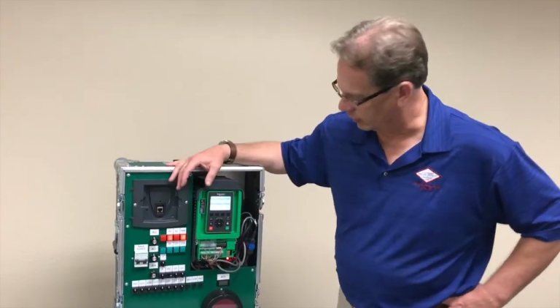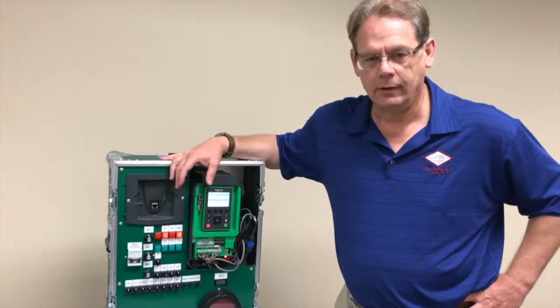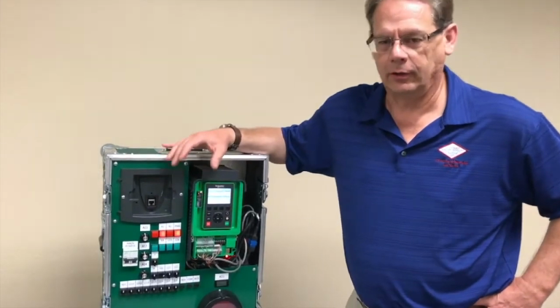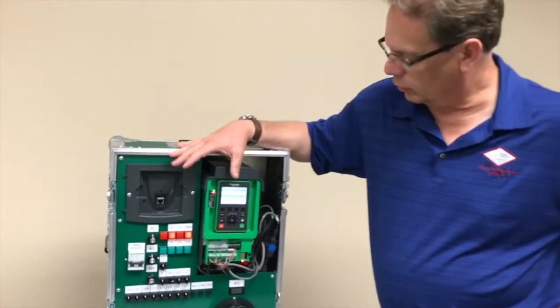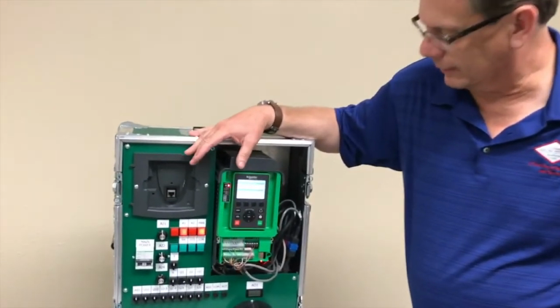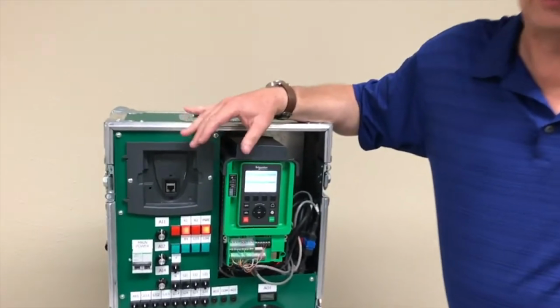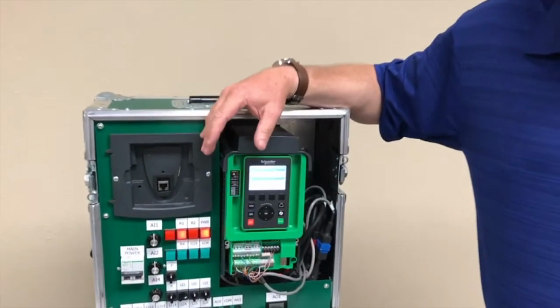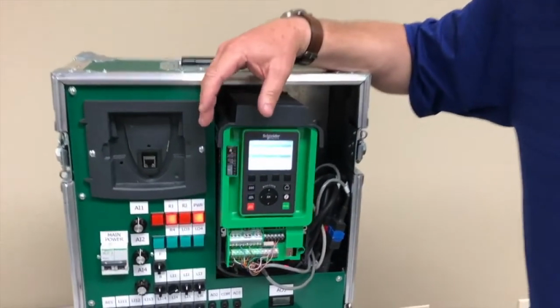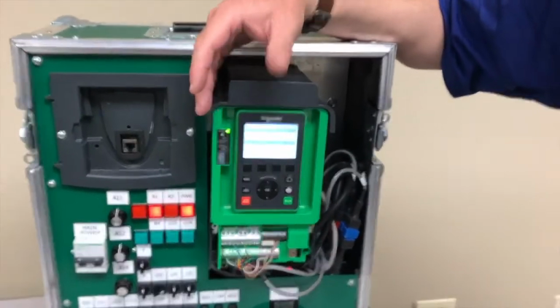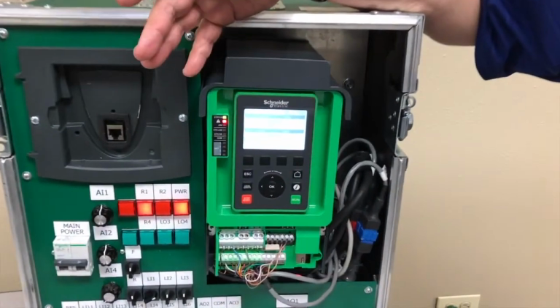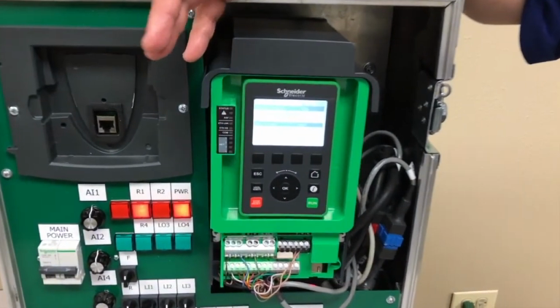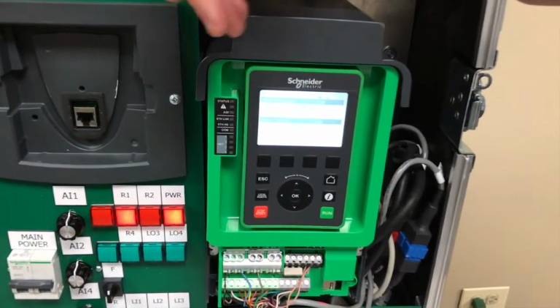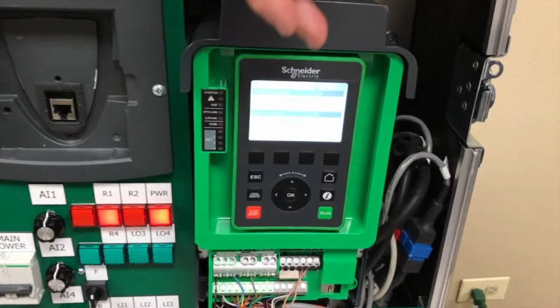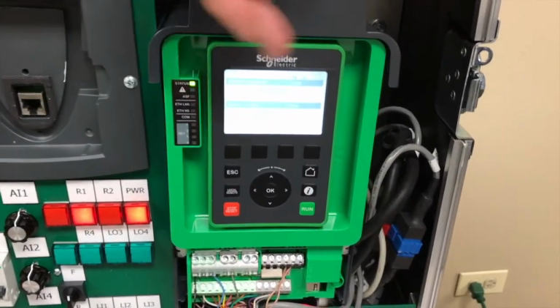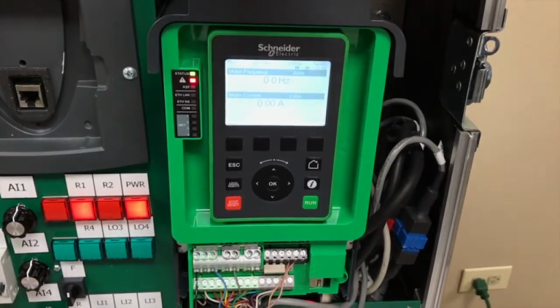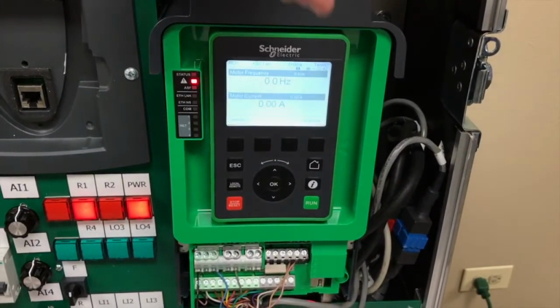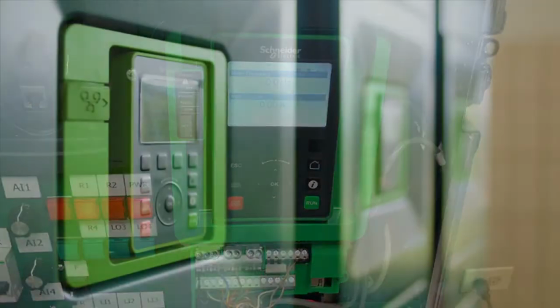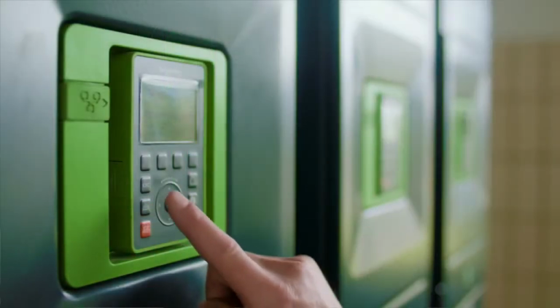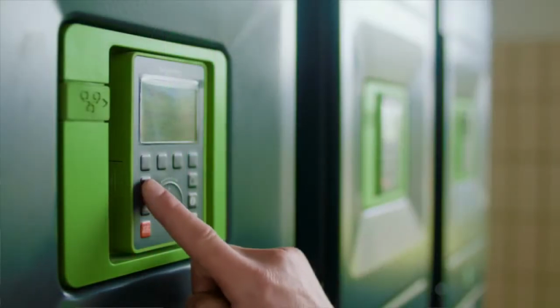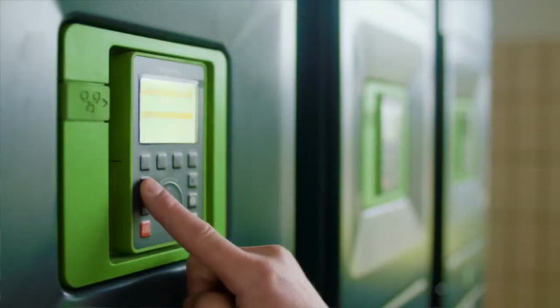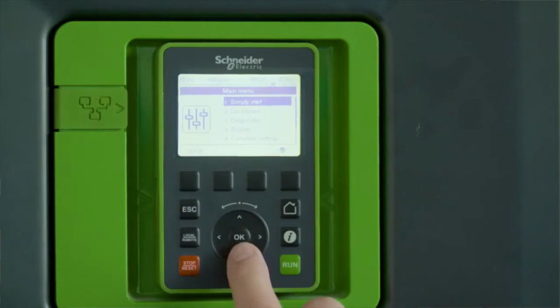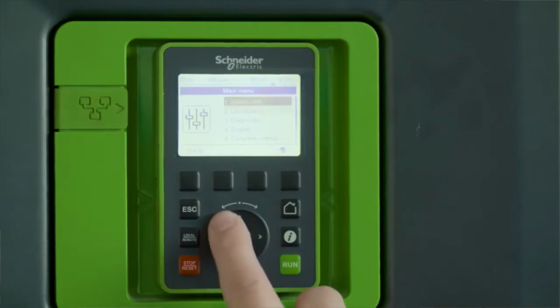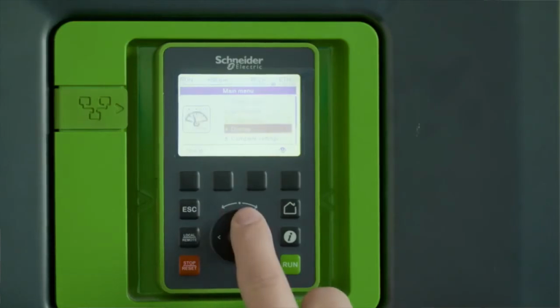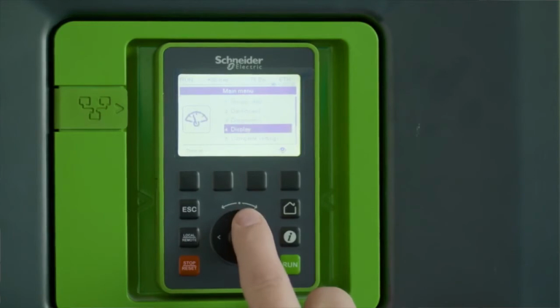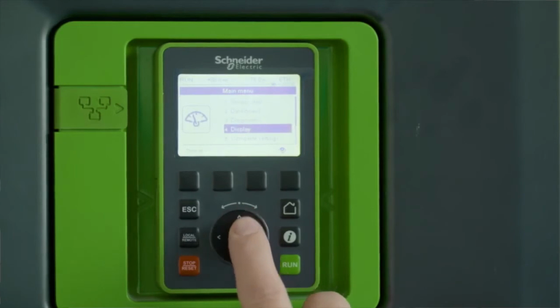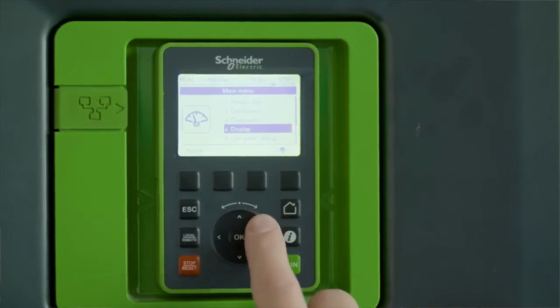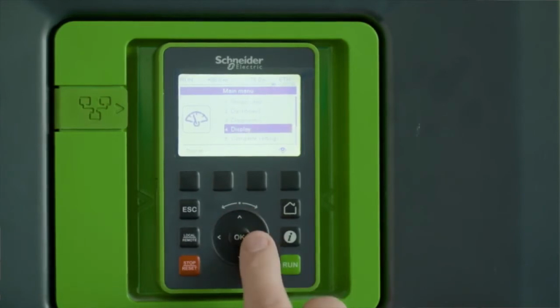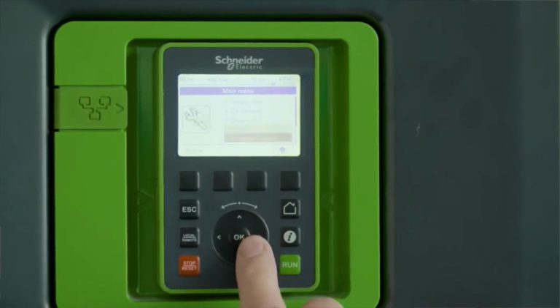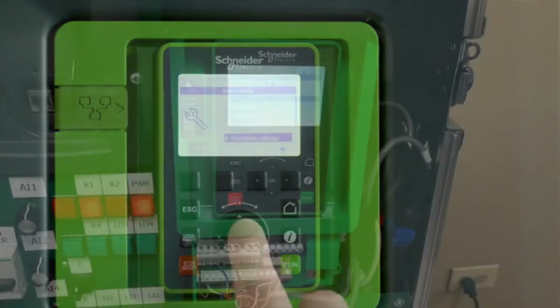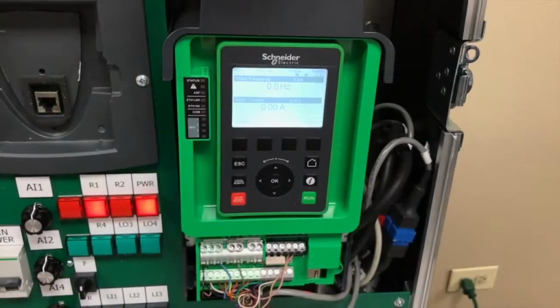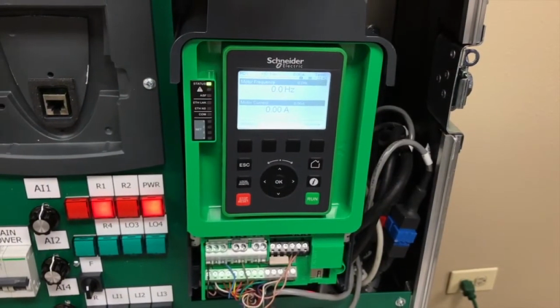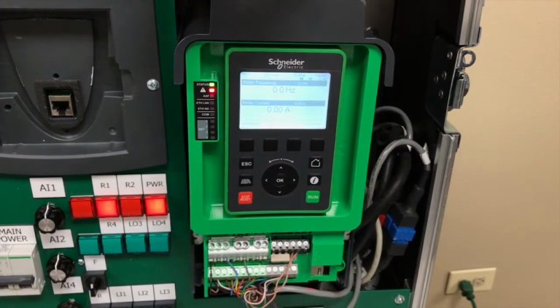Additionally, something really cool about this drive is that the display is customizable. You can change what is shown on the screen at any given time — the key parameters that are important for your operators to see, or your maintenance personnel when they go to look at the drive.